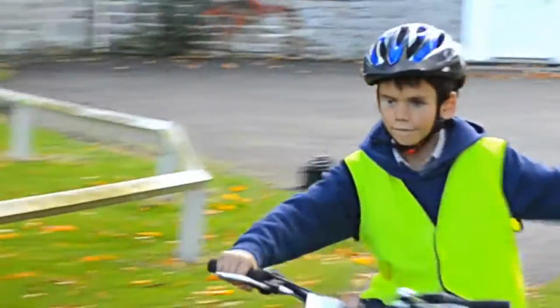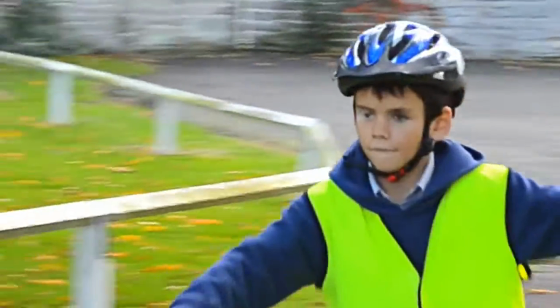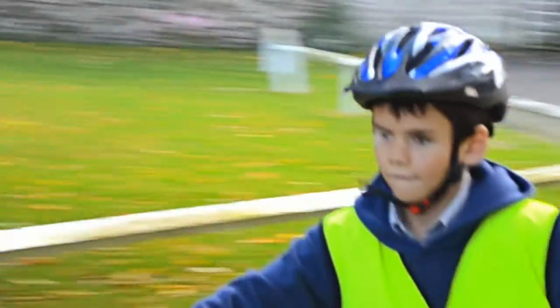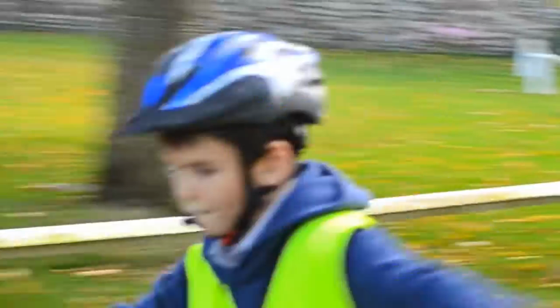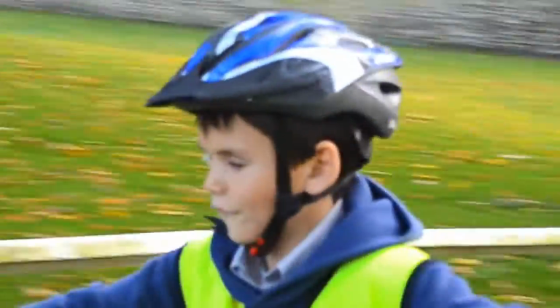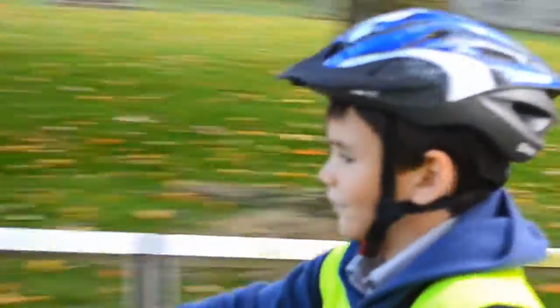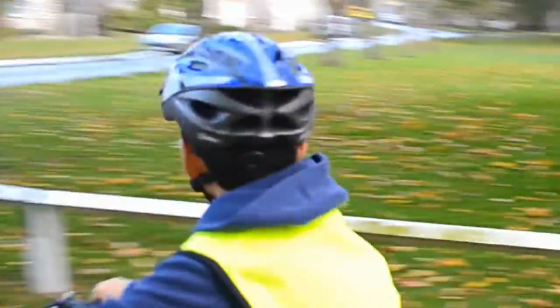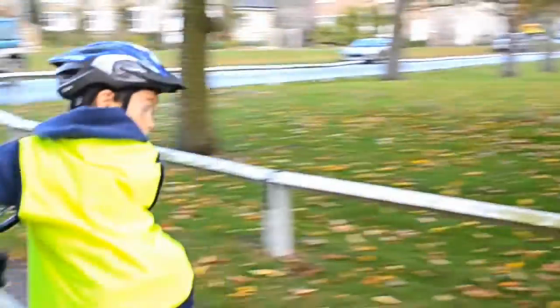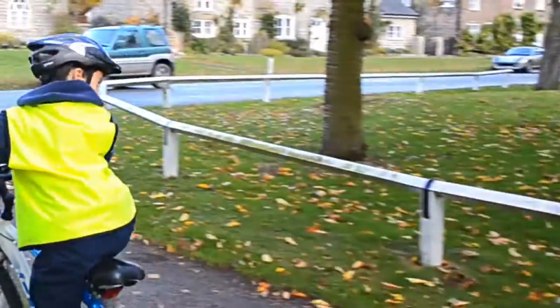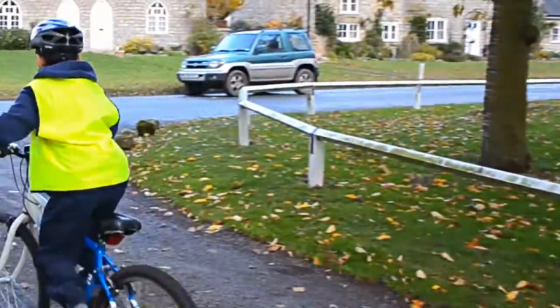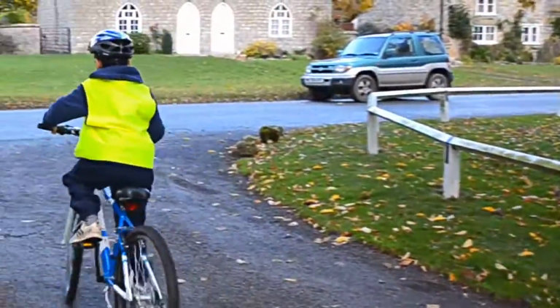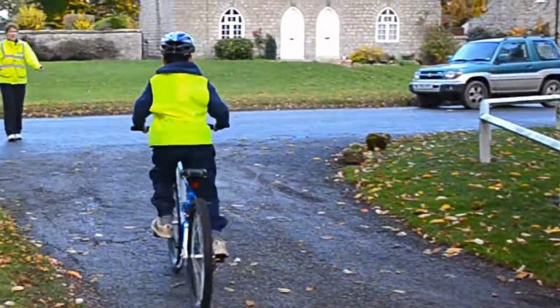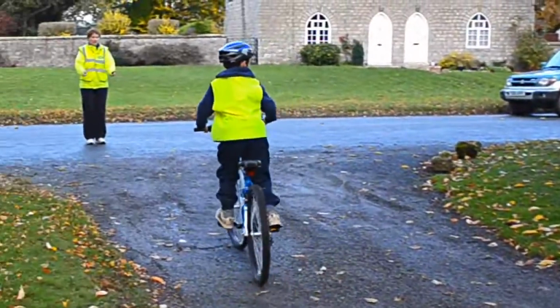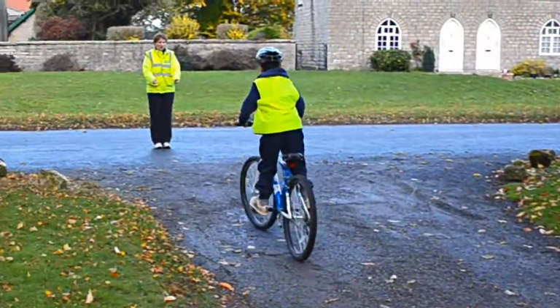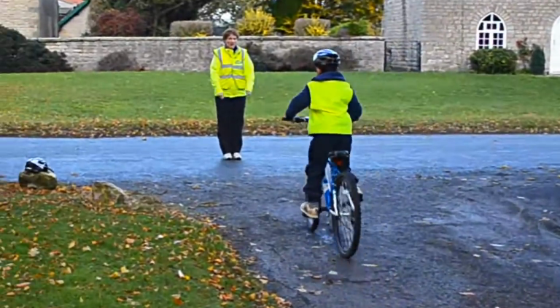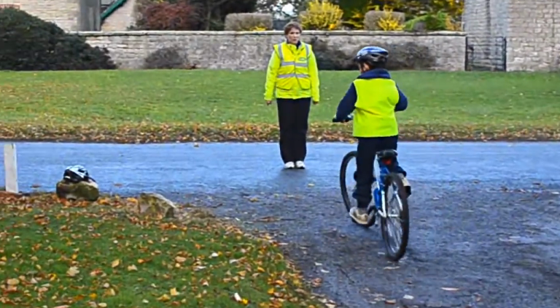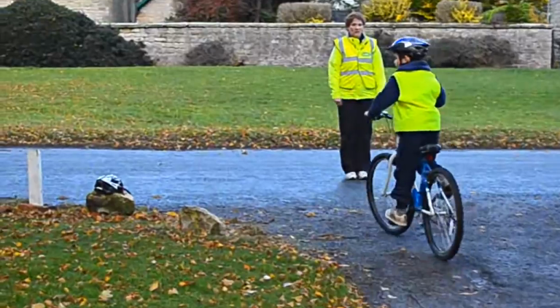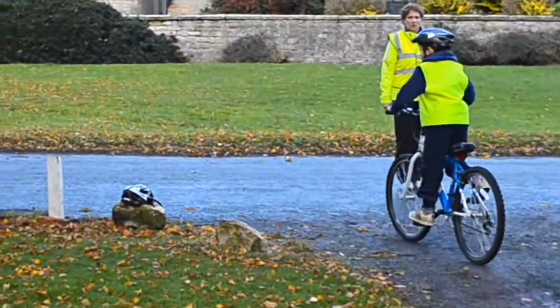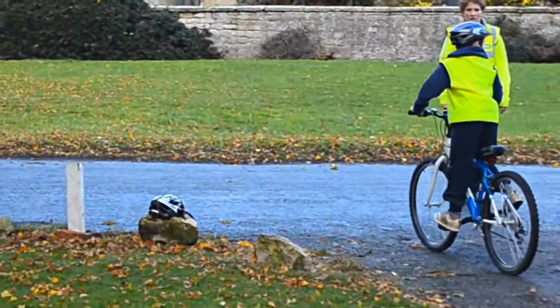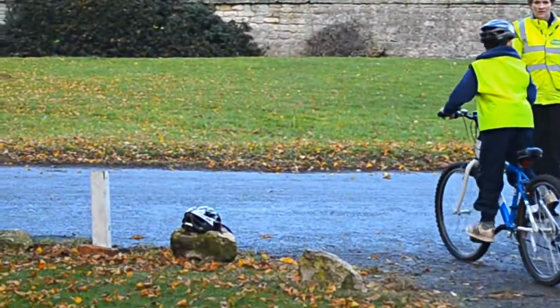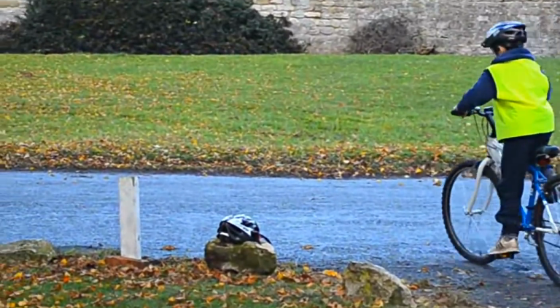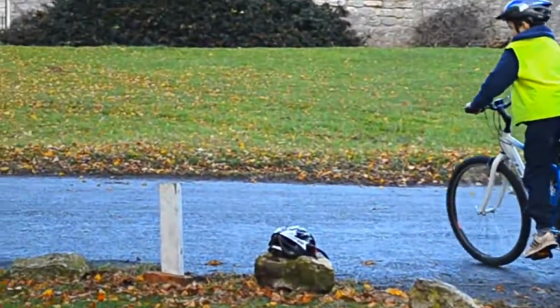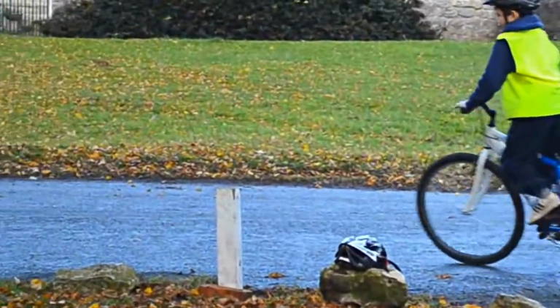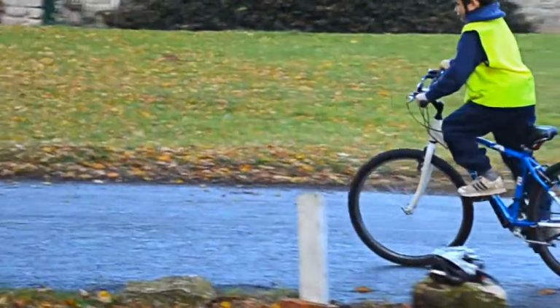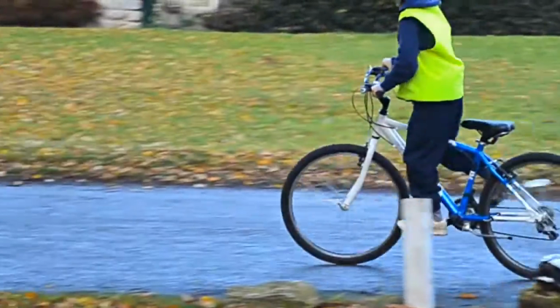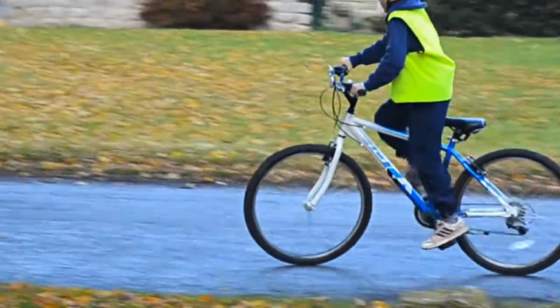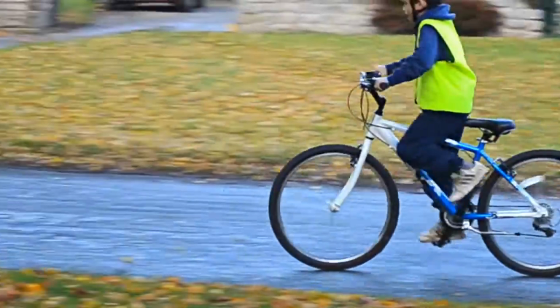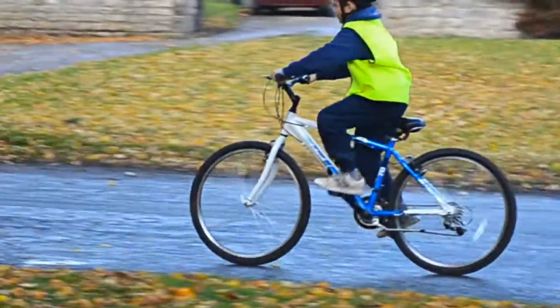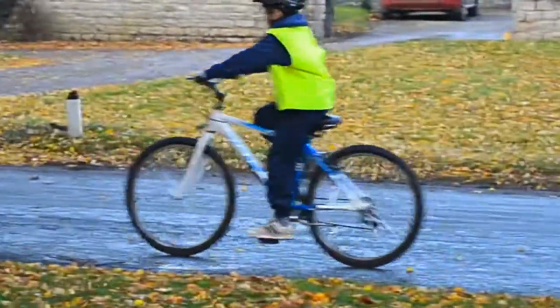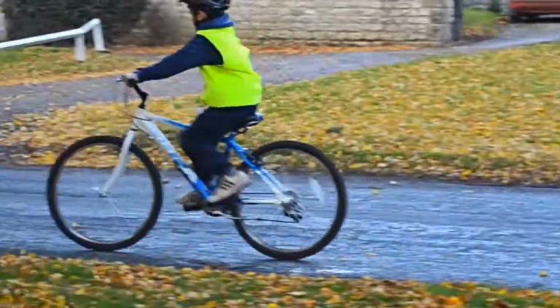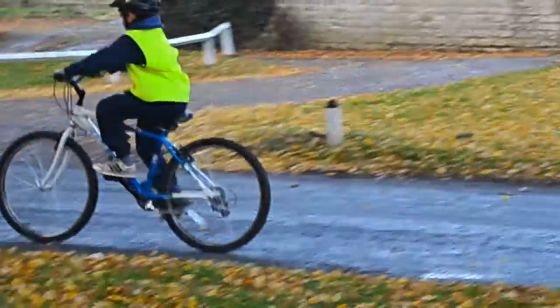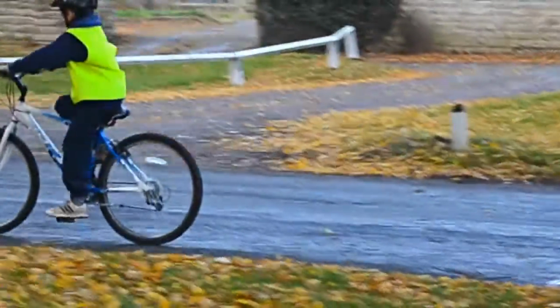Good. Right, look behind. Good. Now then, observe. Really observe. This is good. Brilliant. Now we've got quickly like I asked you before. Good lad.